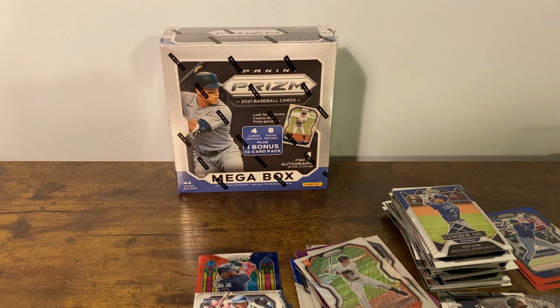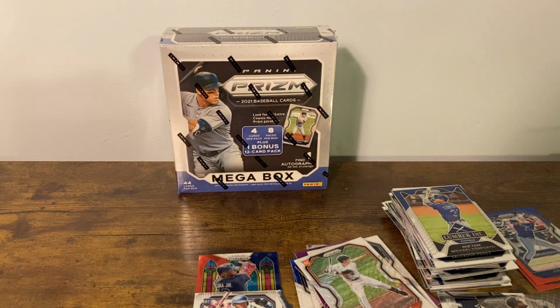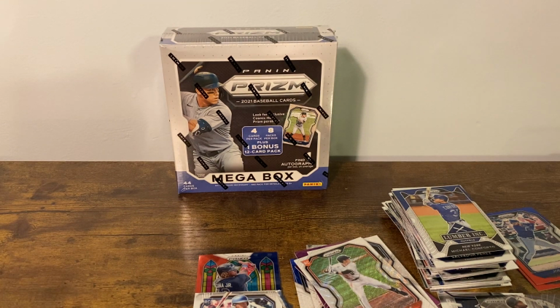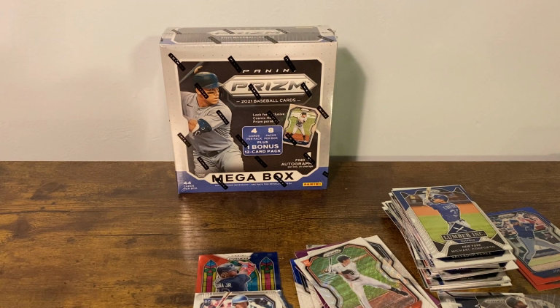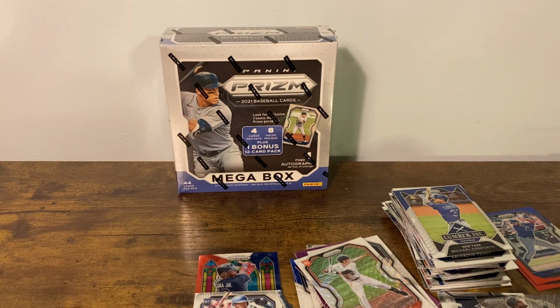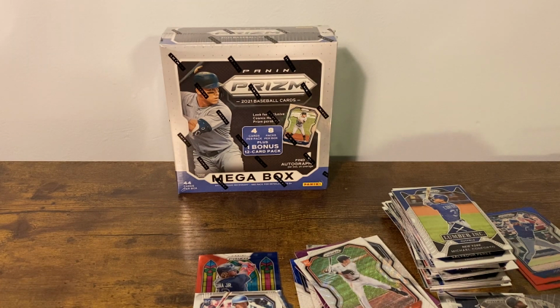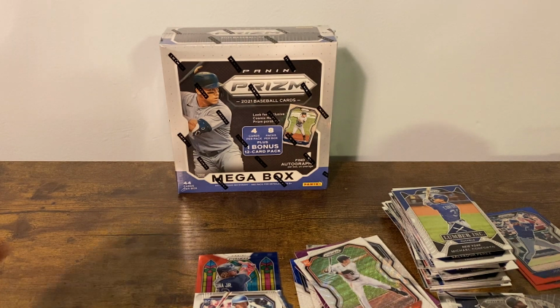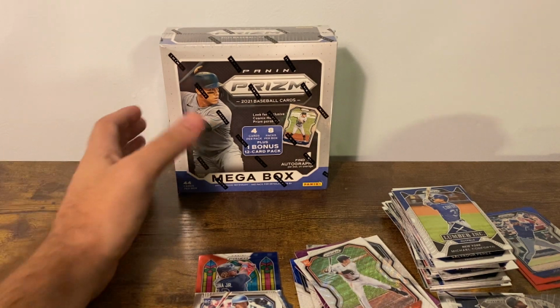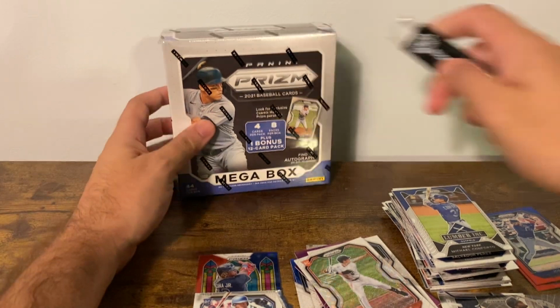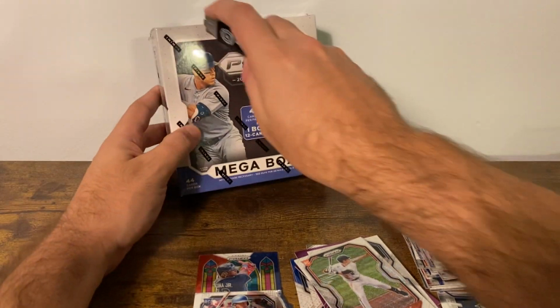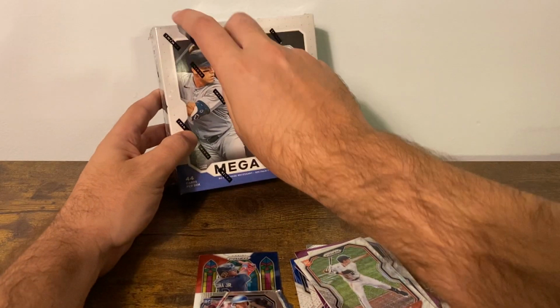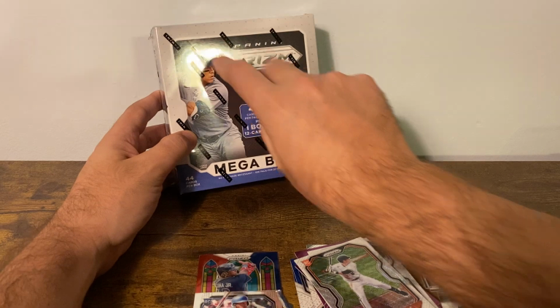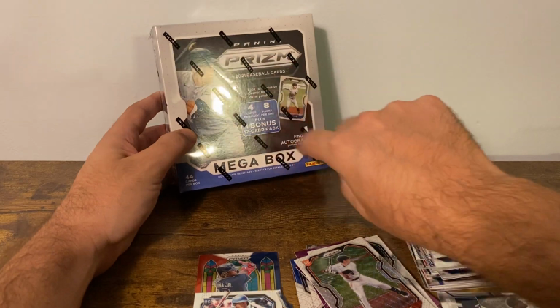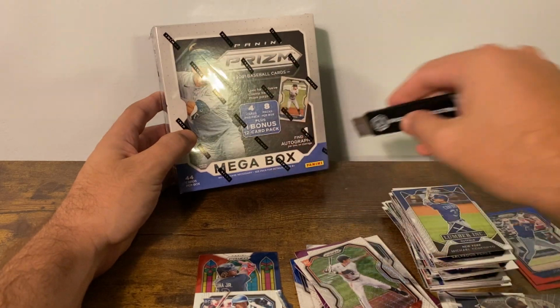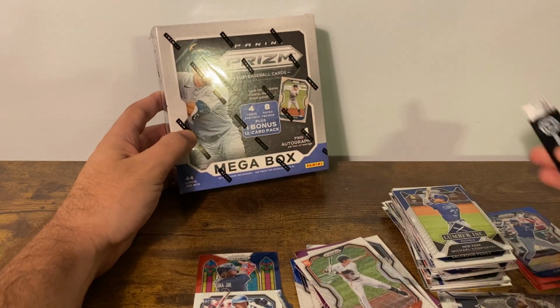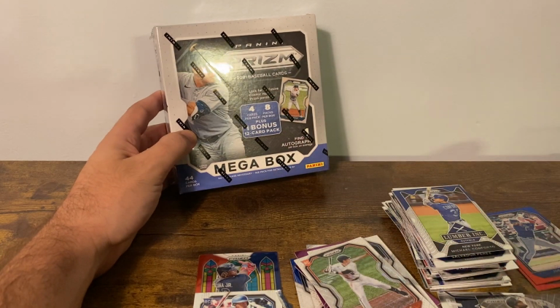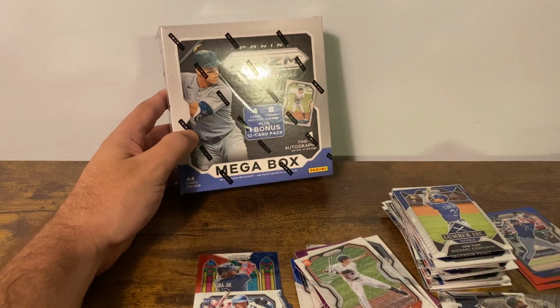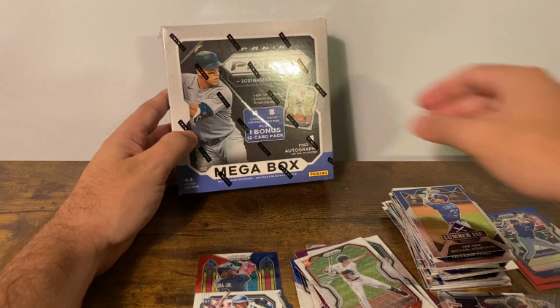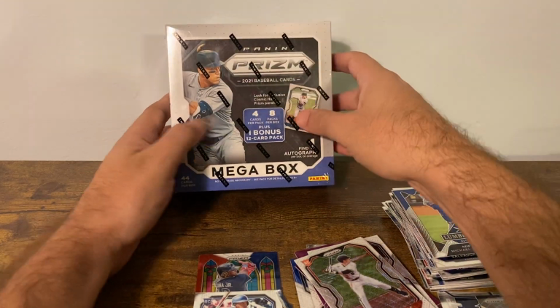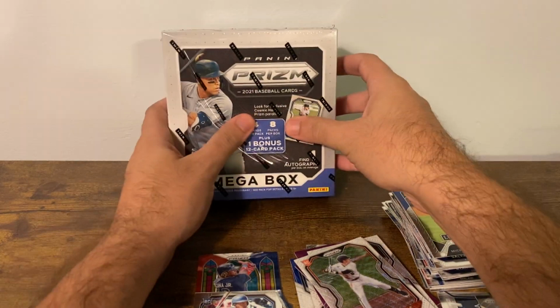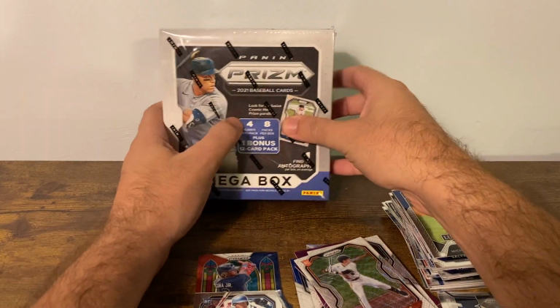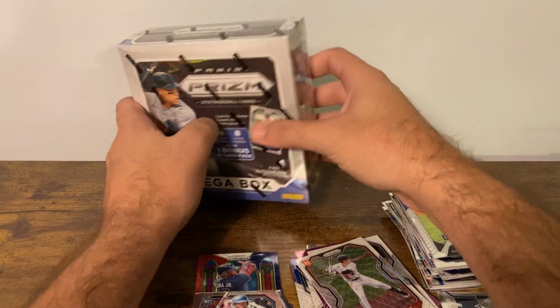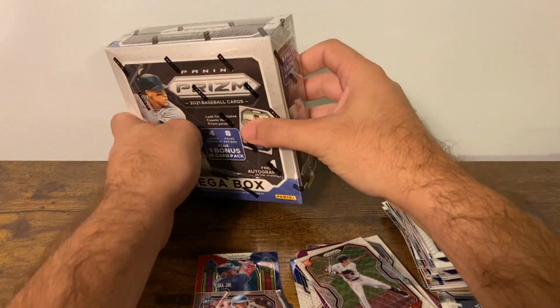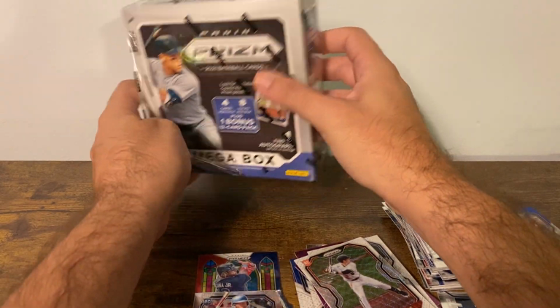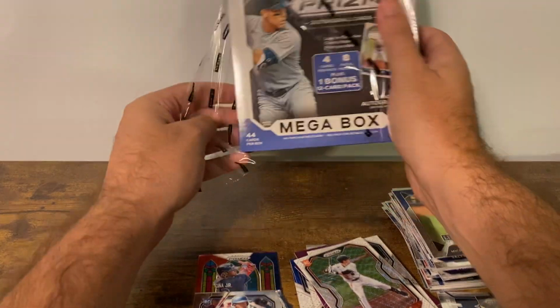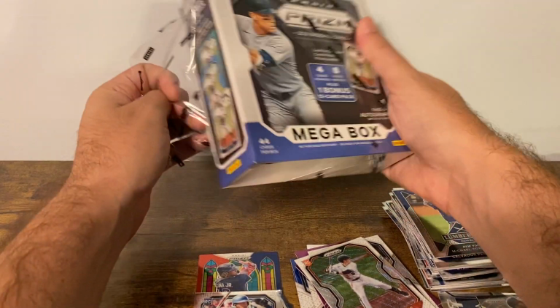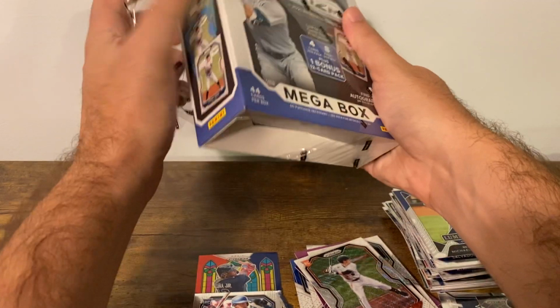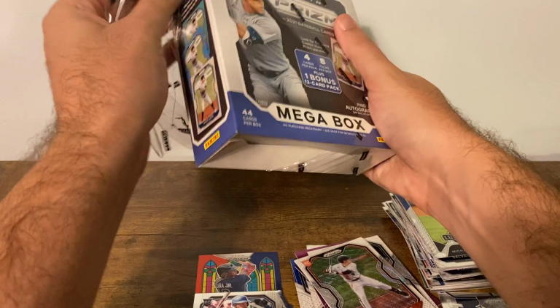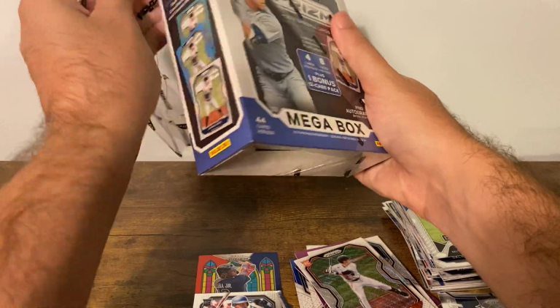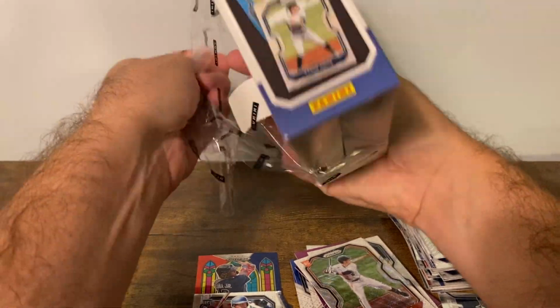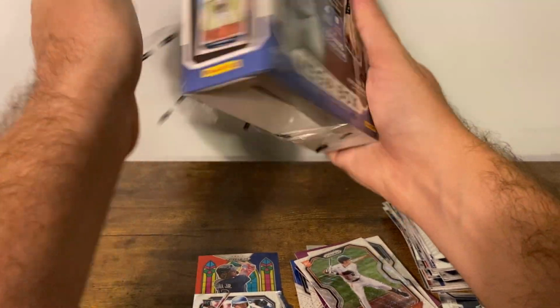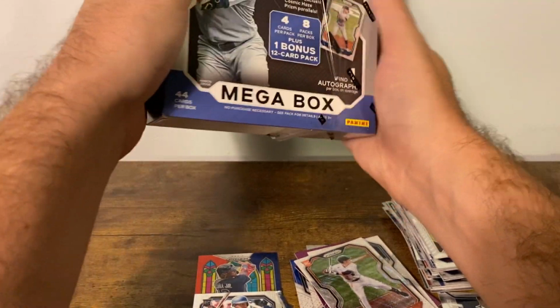All right, moving straight into the mega box here — four cards per pack, eight packs per box, plus a 12-card bonus pack, and we're guaranteed an auto. So we shall see.